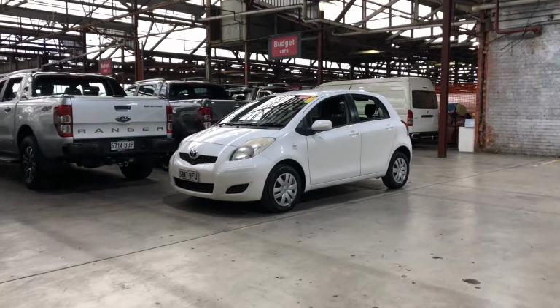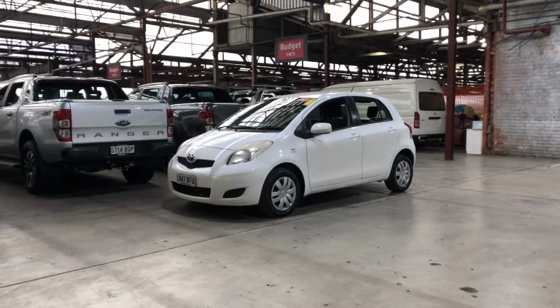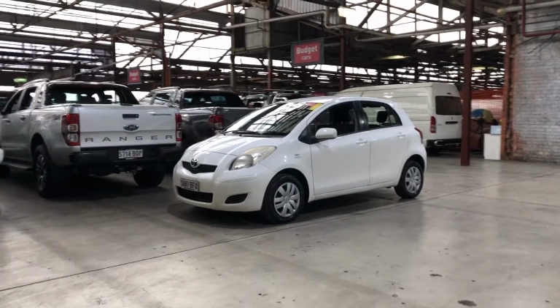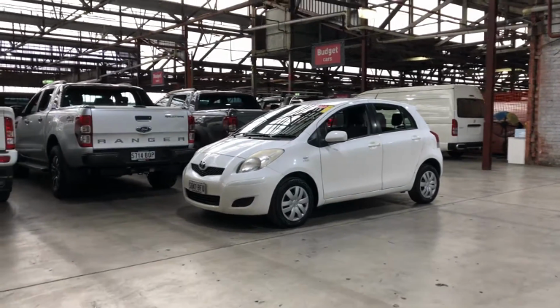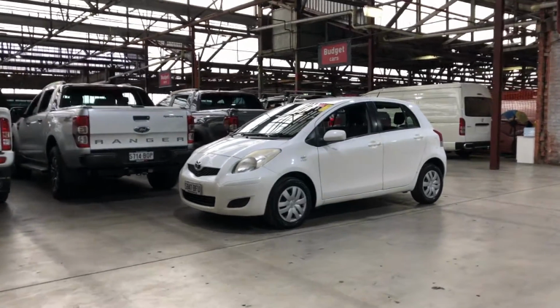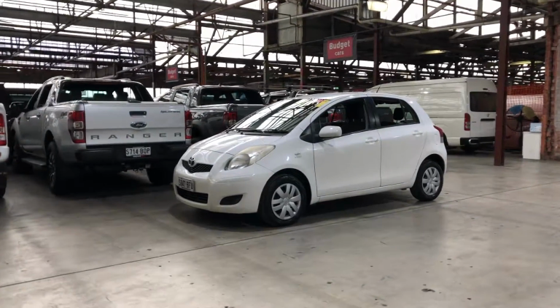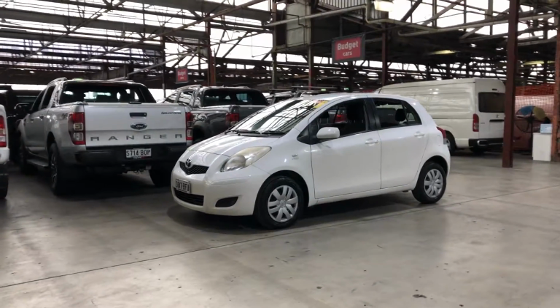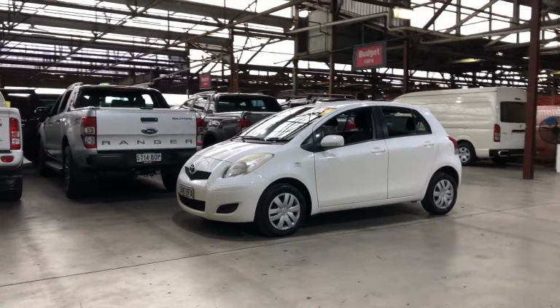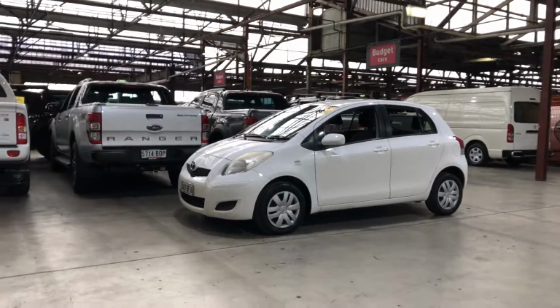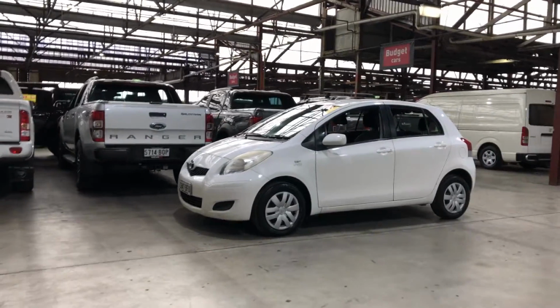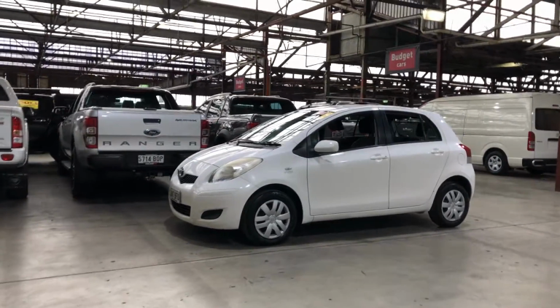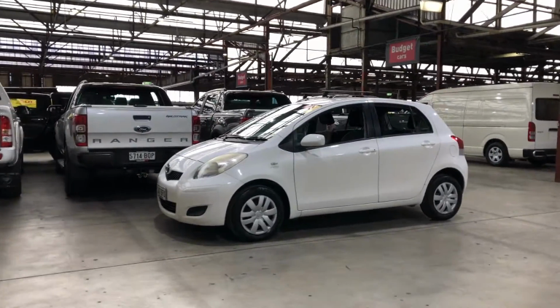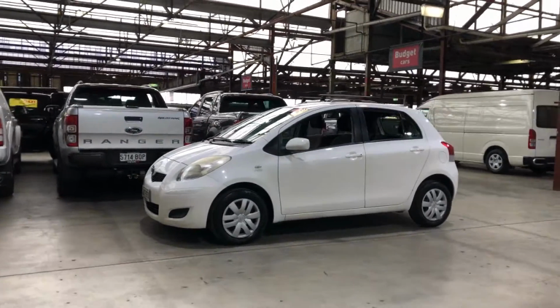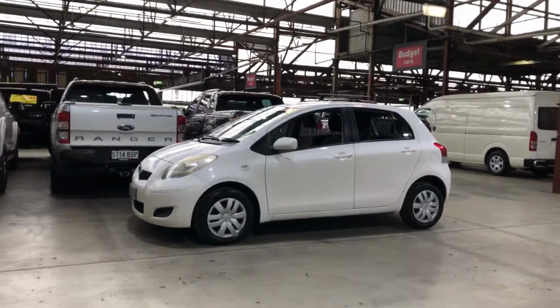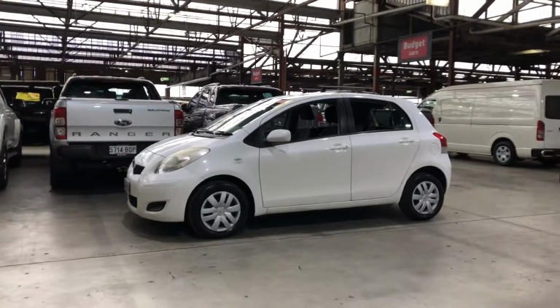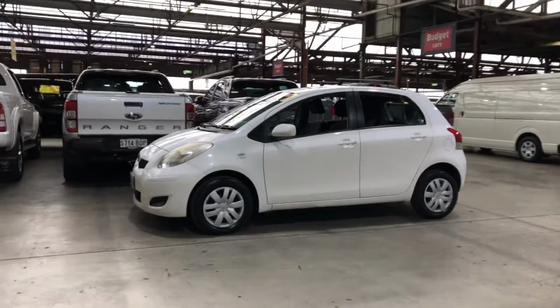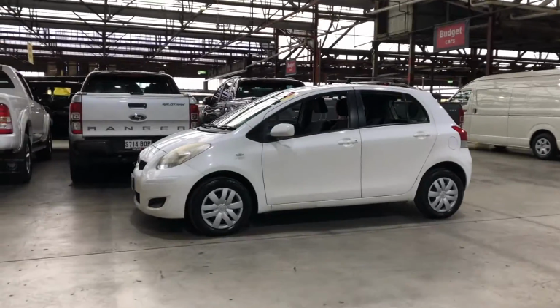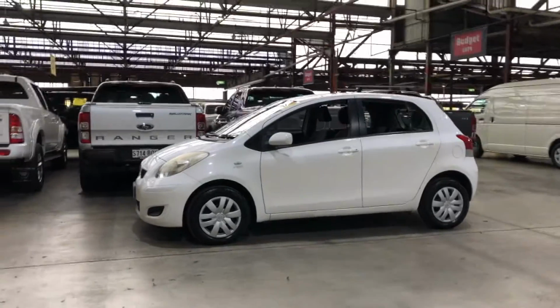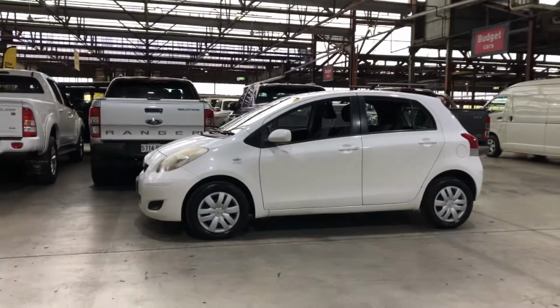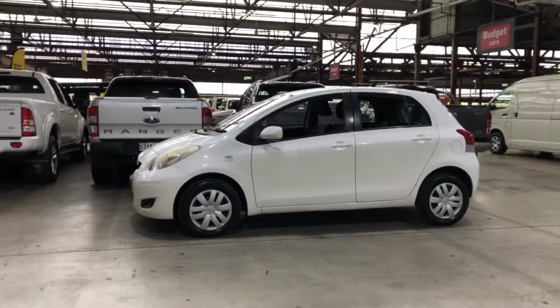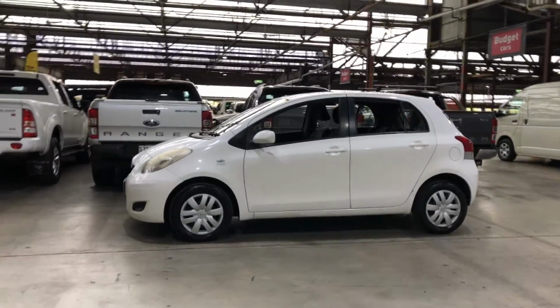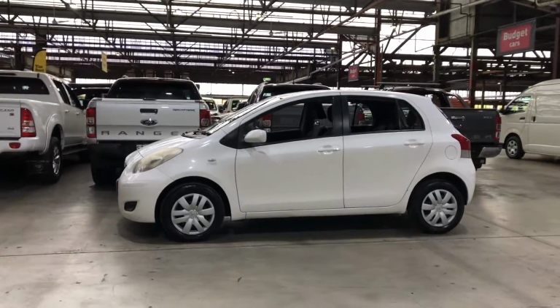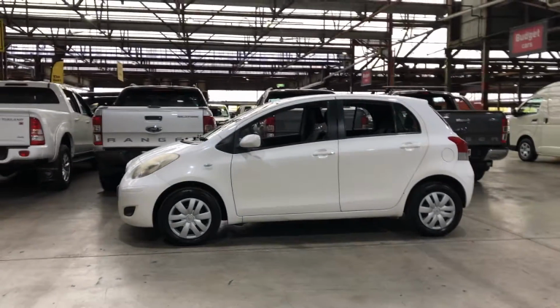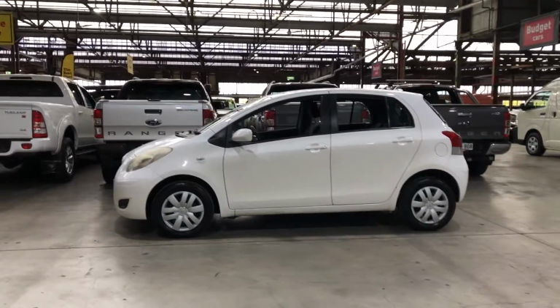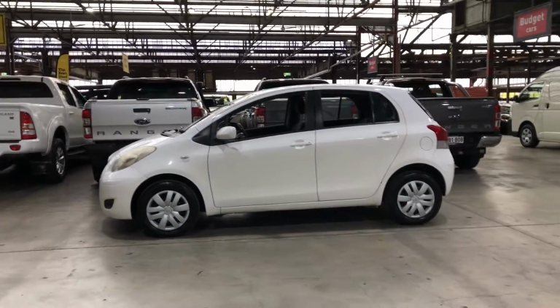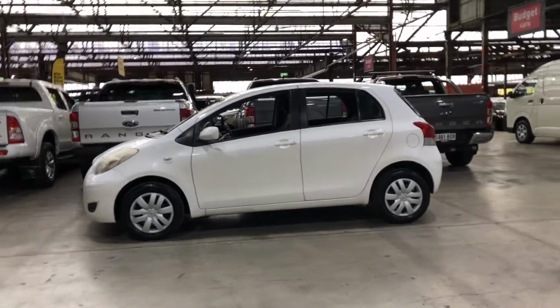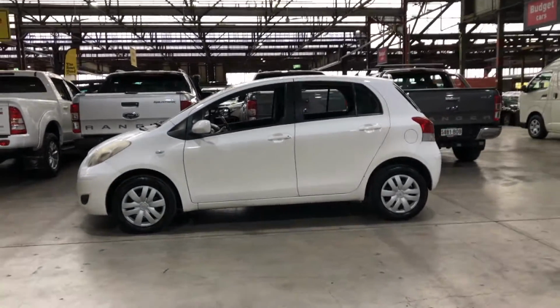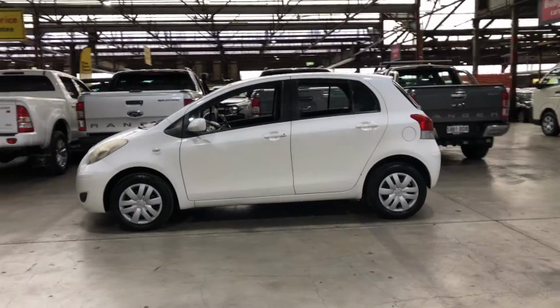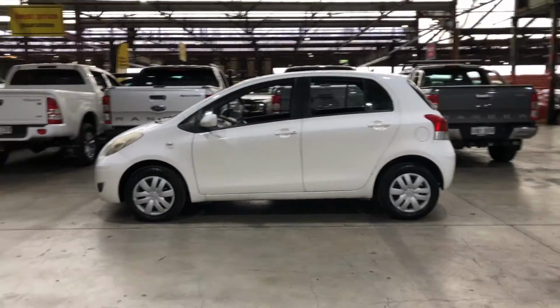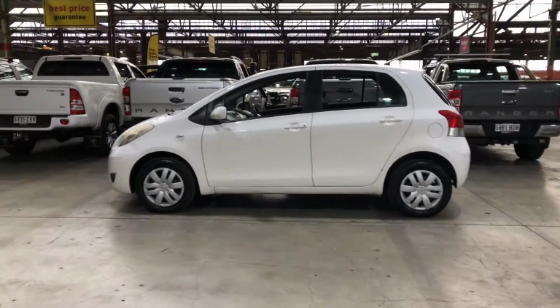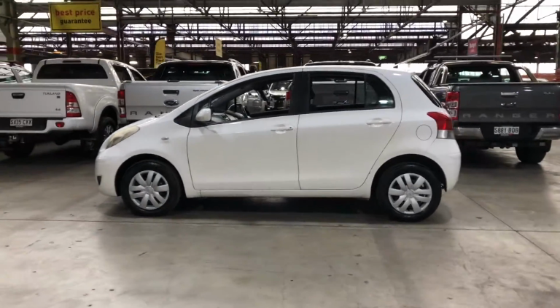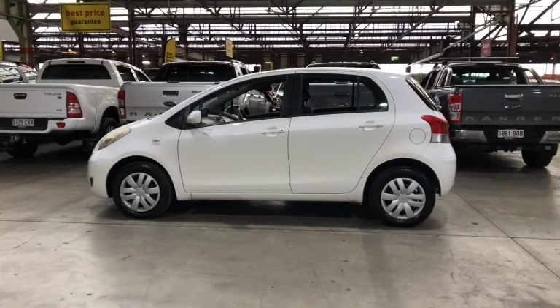Hey guys, thank you for your inquiry on our 2010 Toyota Yaris. This Yaris is powered by a 1.3 litre forced mode engine with a fuel efficiency of just 6 litres per 100km.